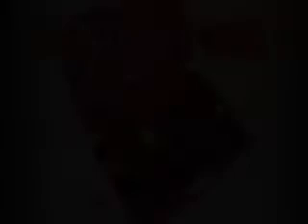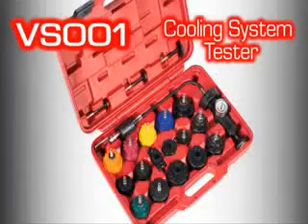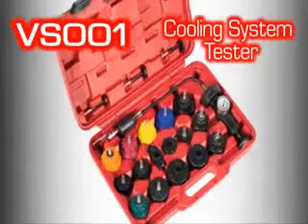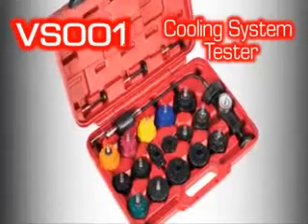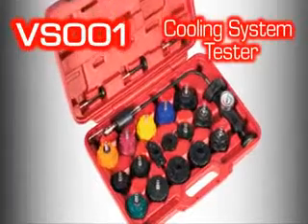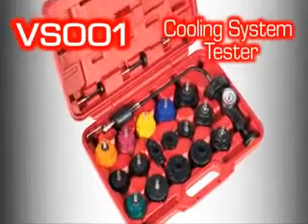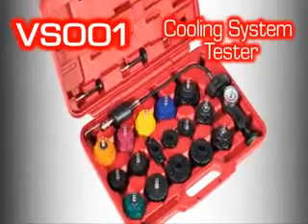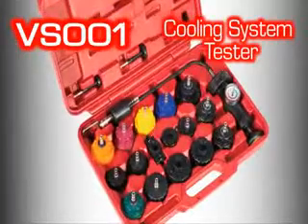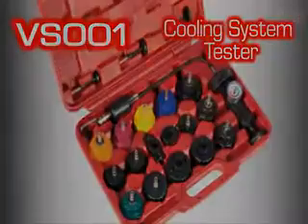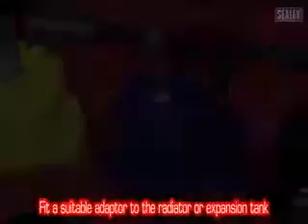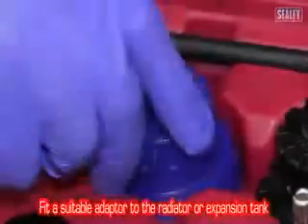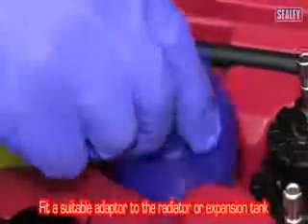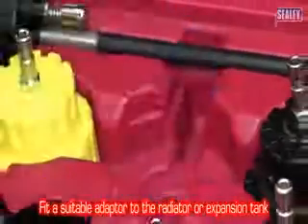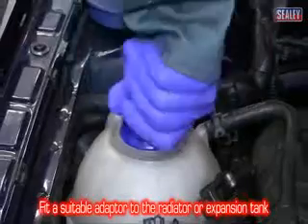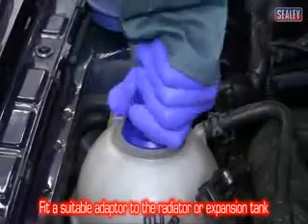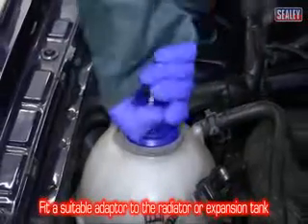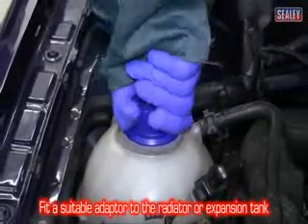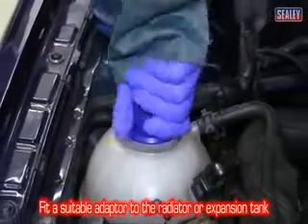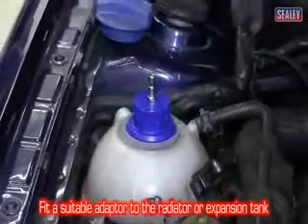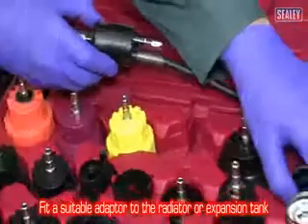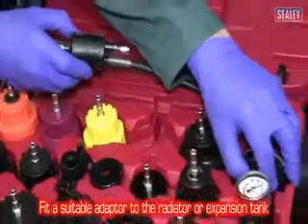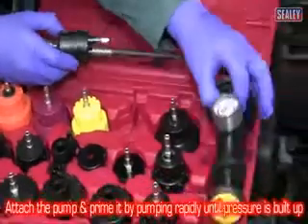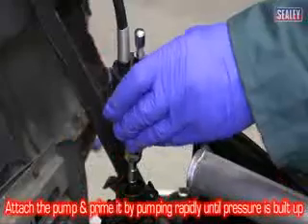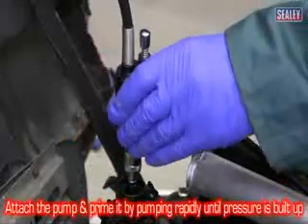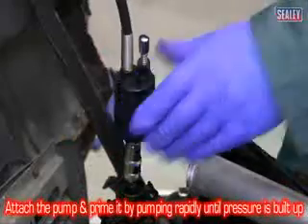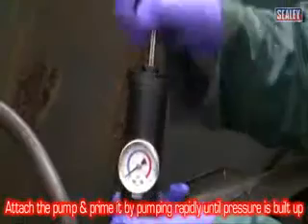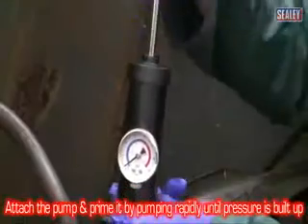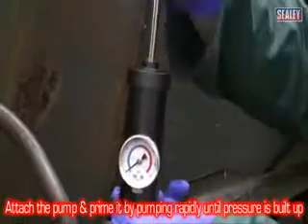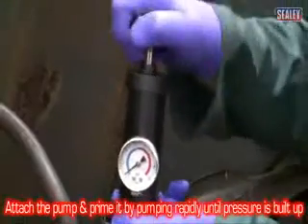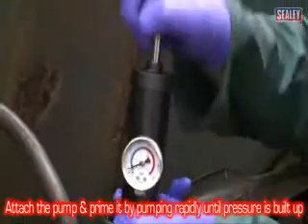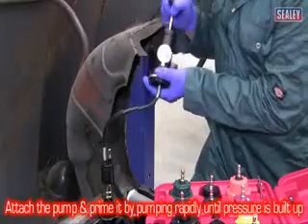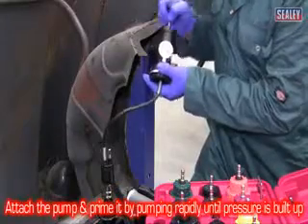The Sealey VS001 cooling system tester. Simply fit a suitable adapter to the radiator or expansion tank, then attach the pump and prime it by pumping it rapidly until the desired pressure is reached.